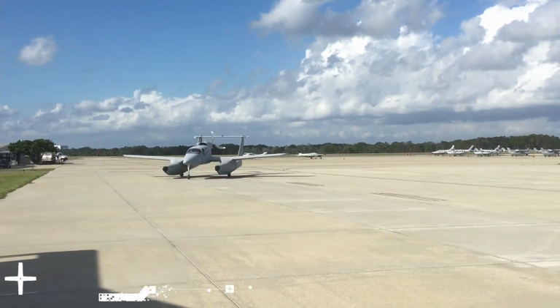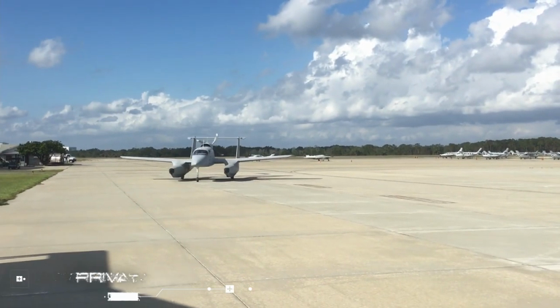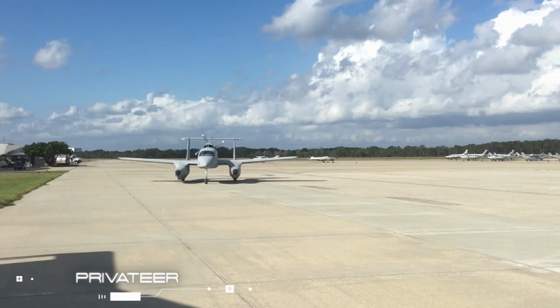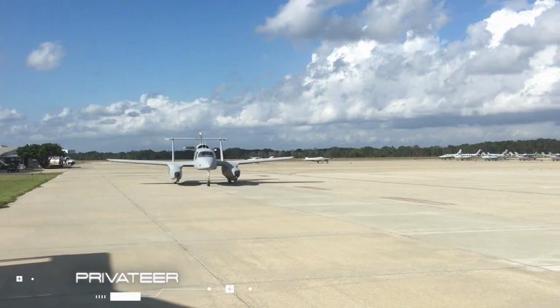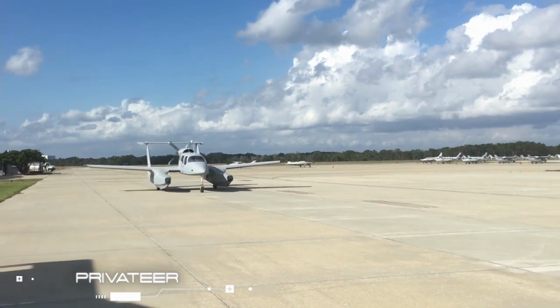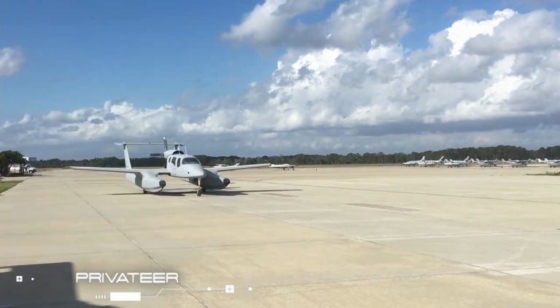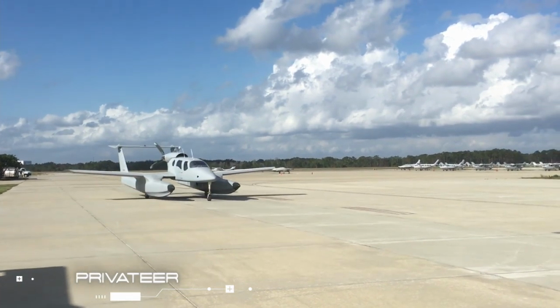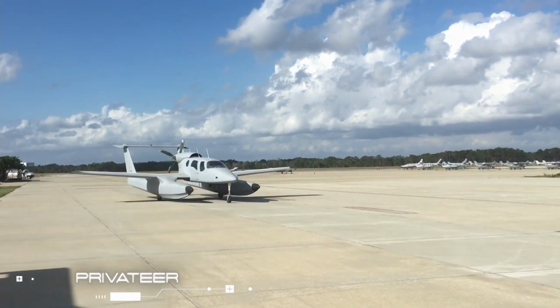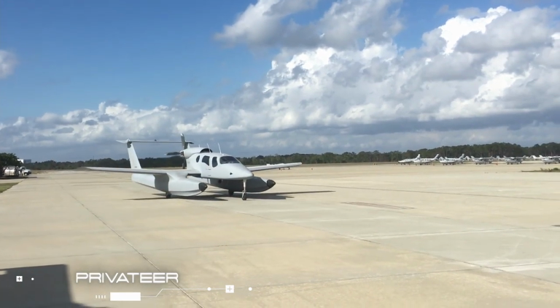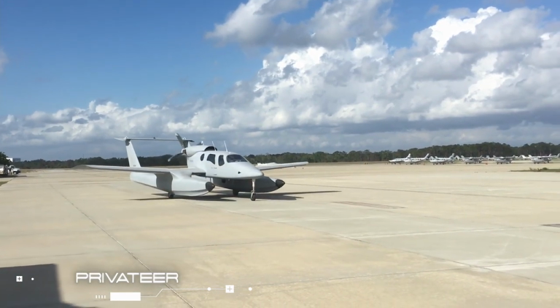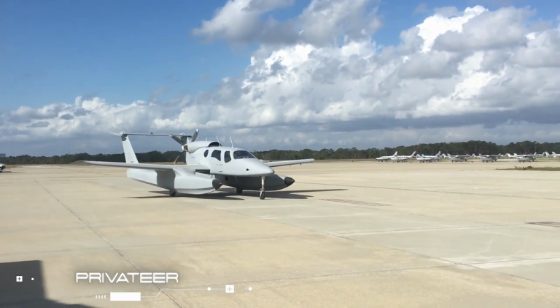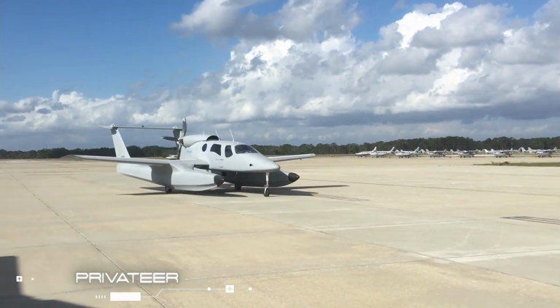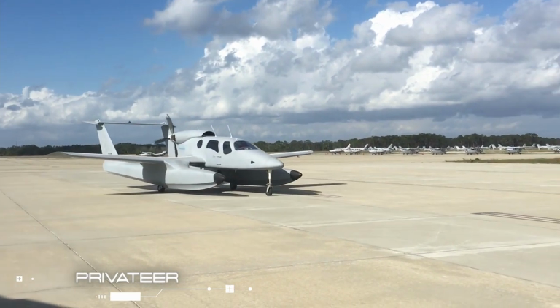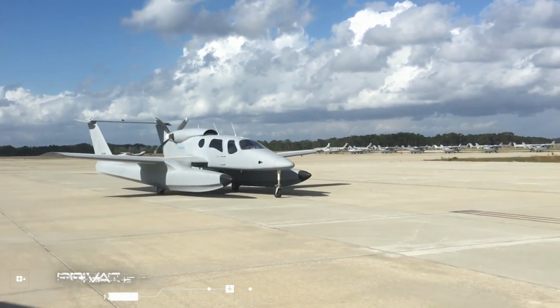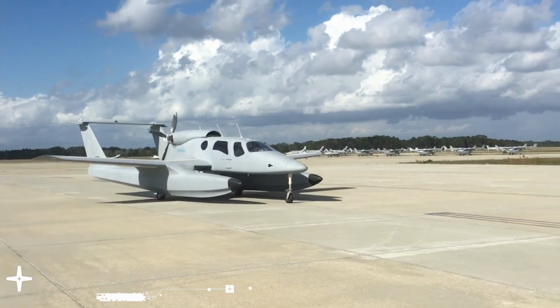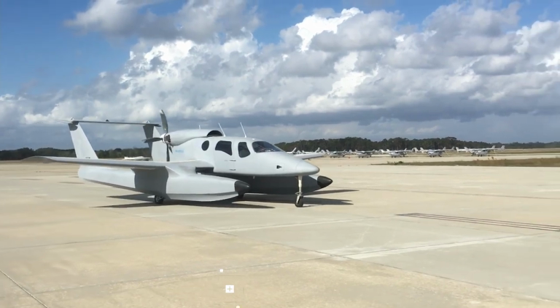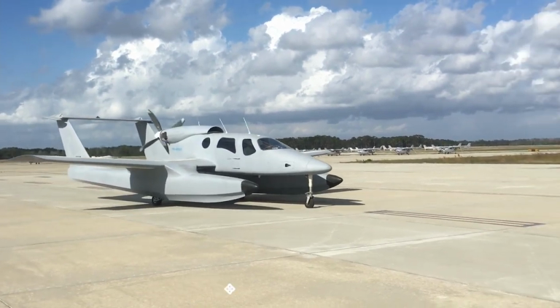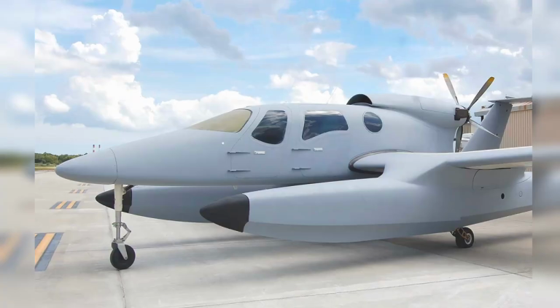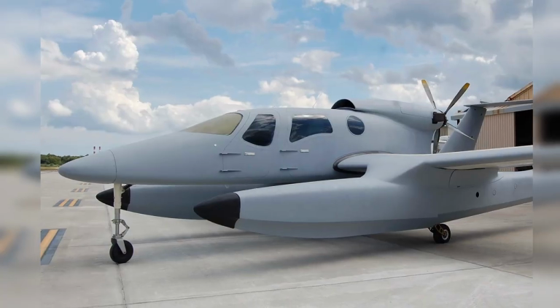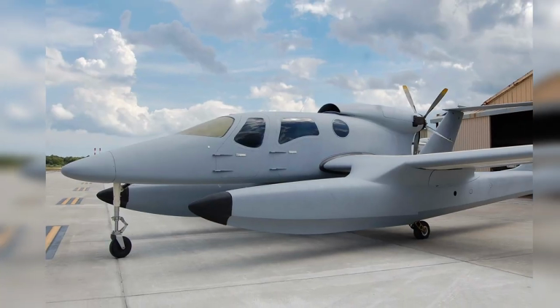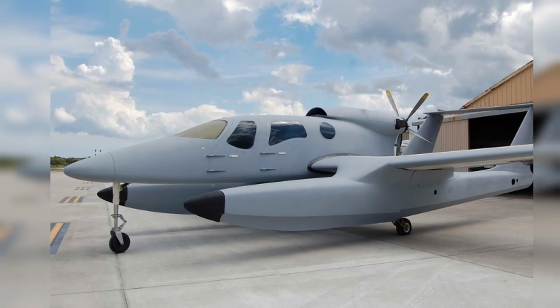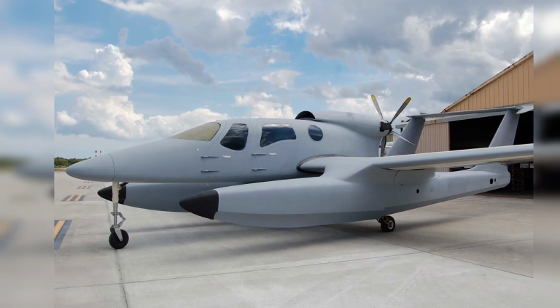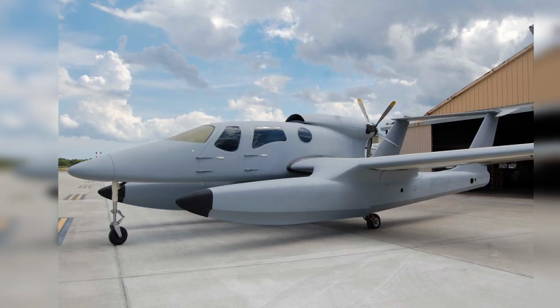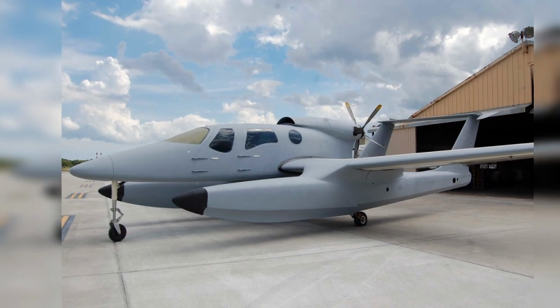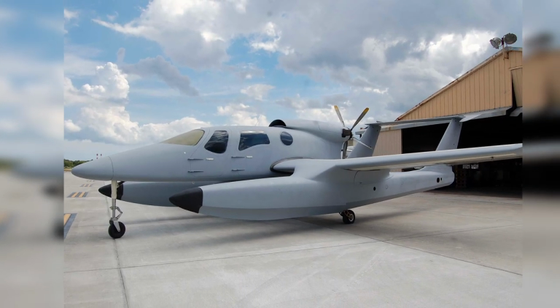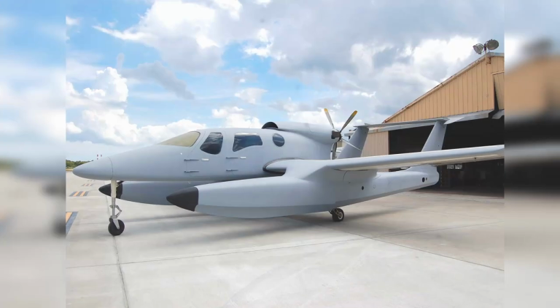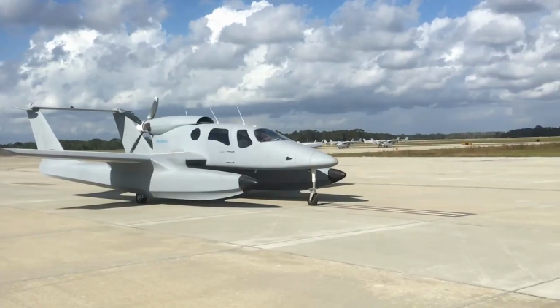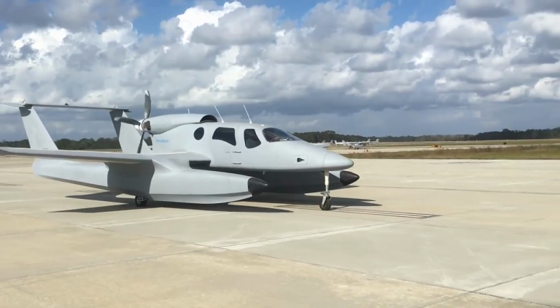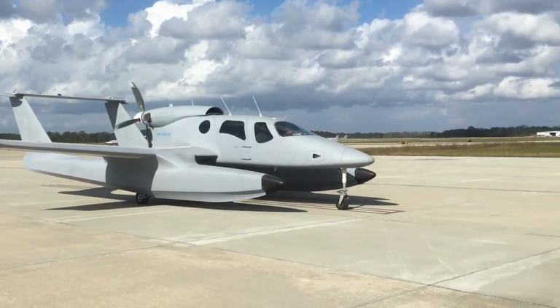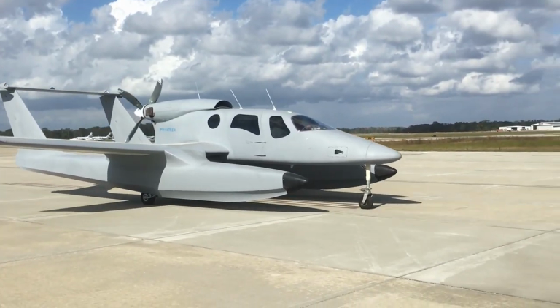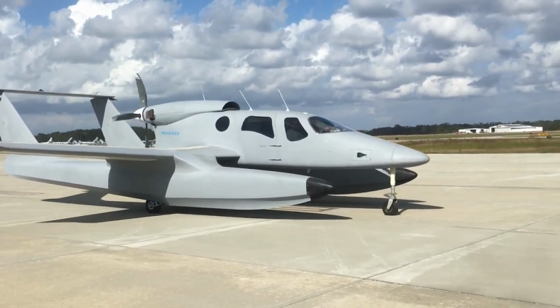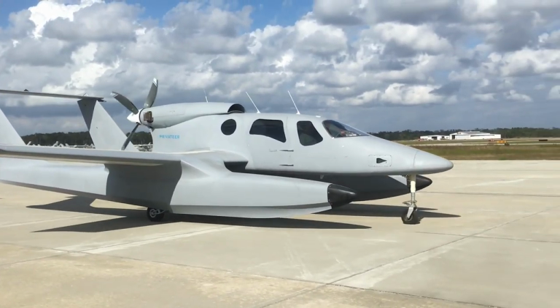Privateer. The Privateer amphibian aircraft is developed by Privateer Industries. Constructed out of carbon fiber composites, the airframe is light, strong, and corrosion resistant.